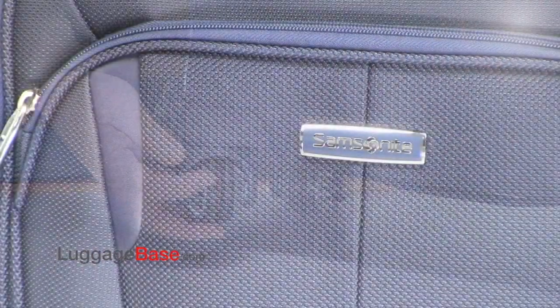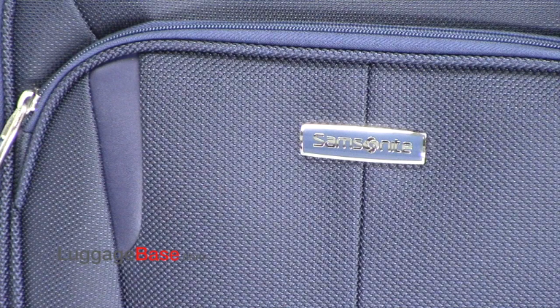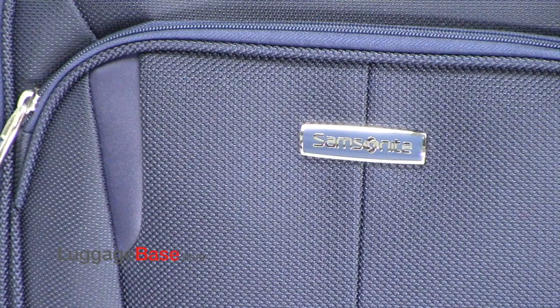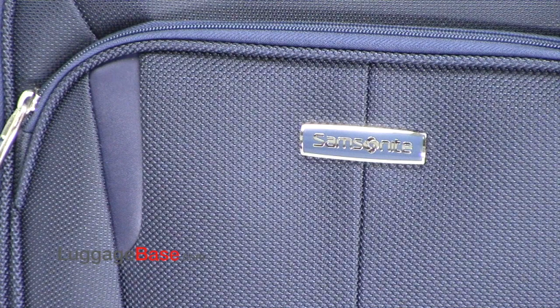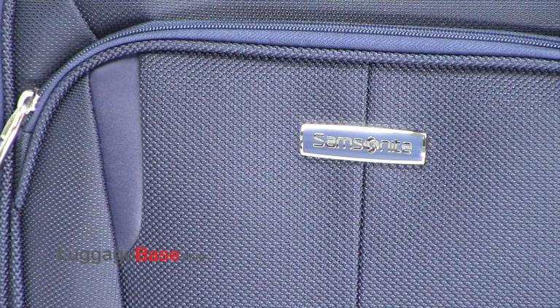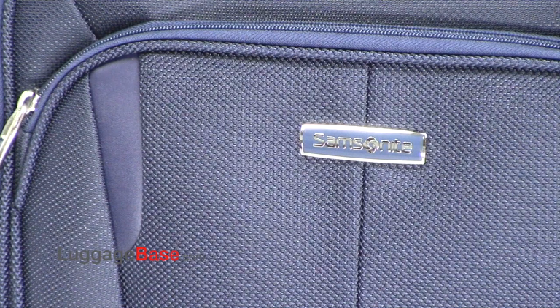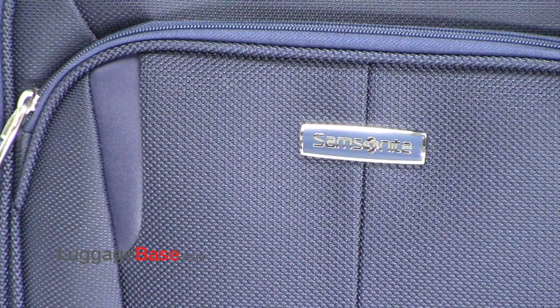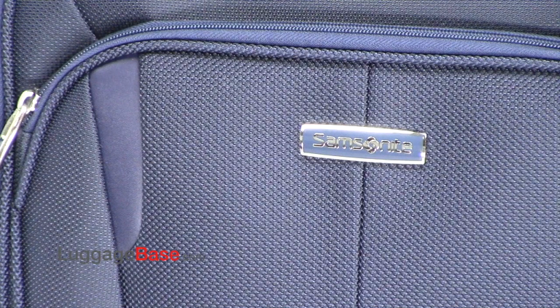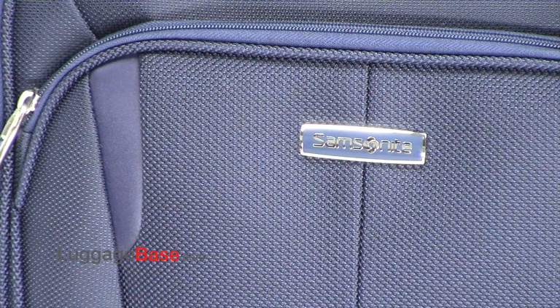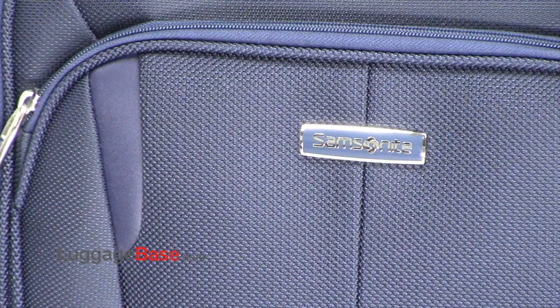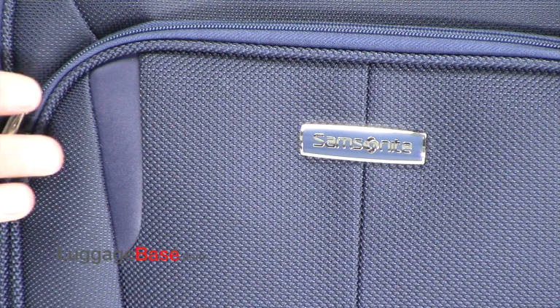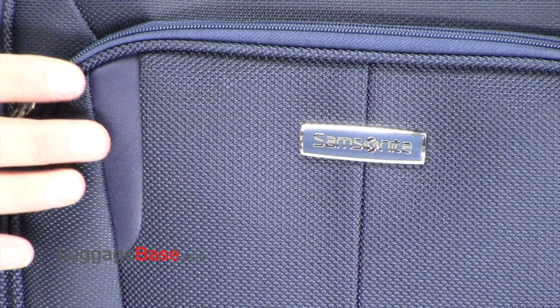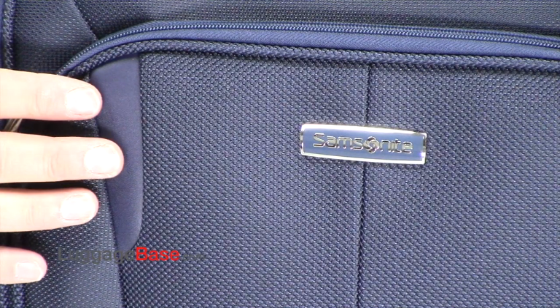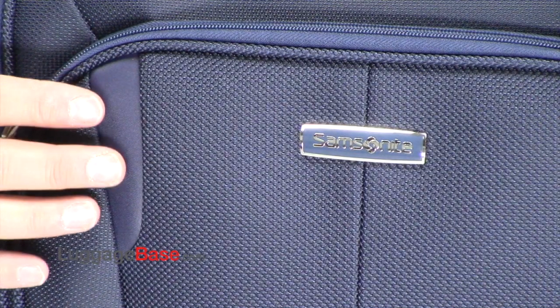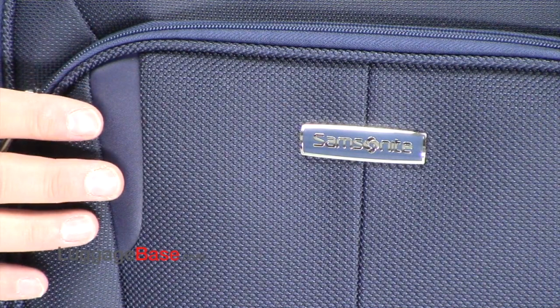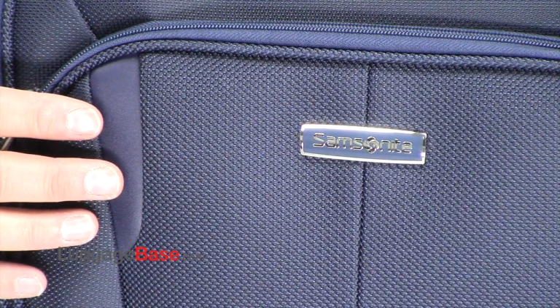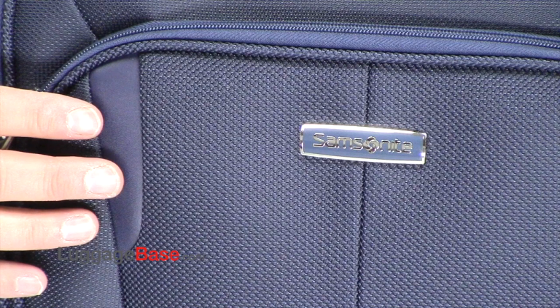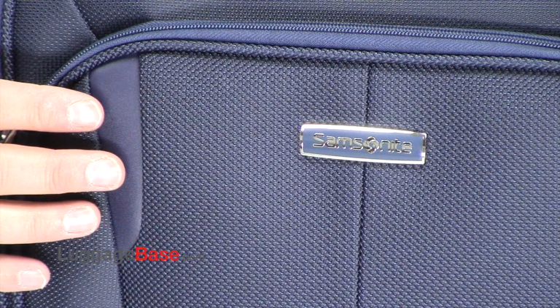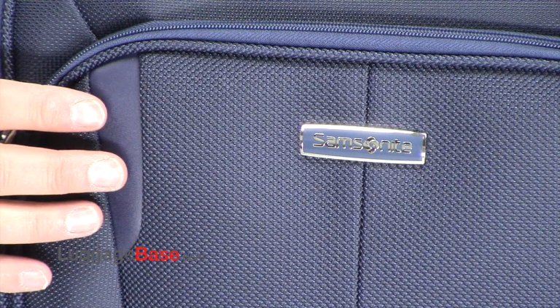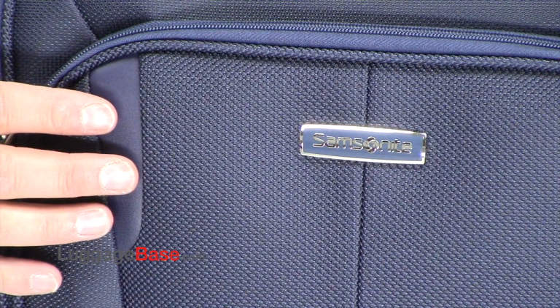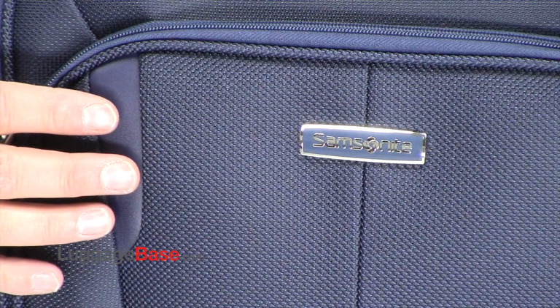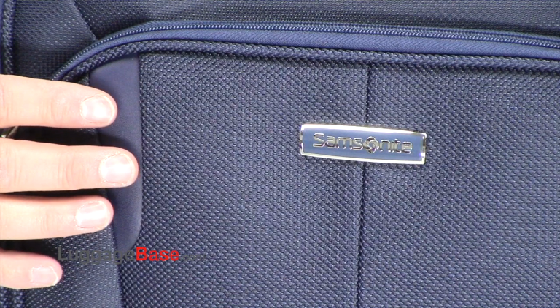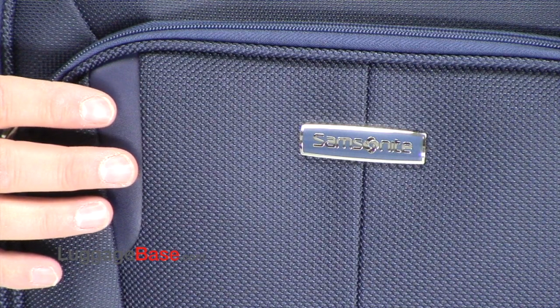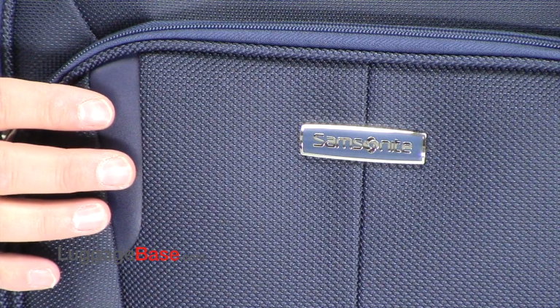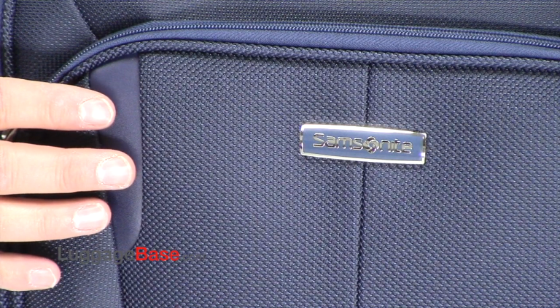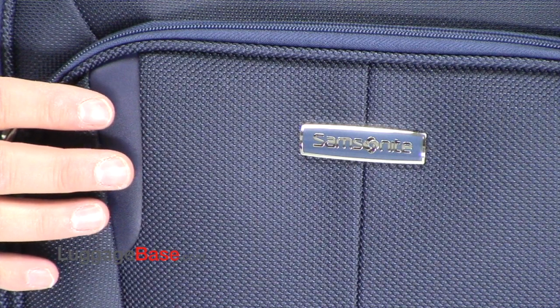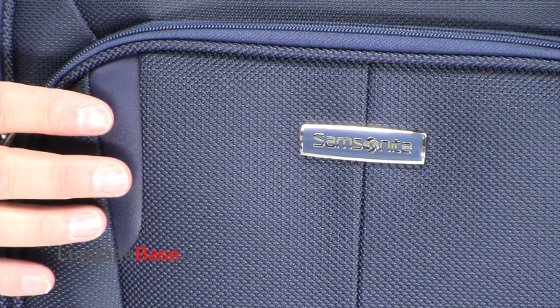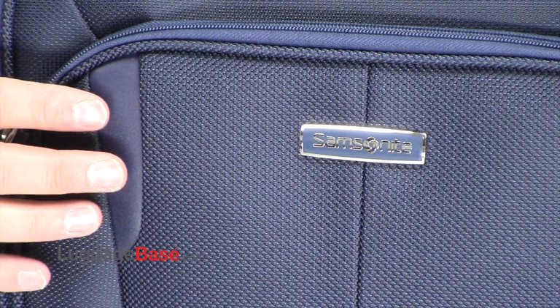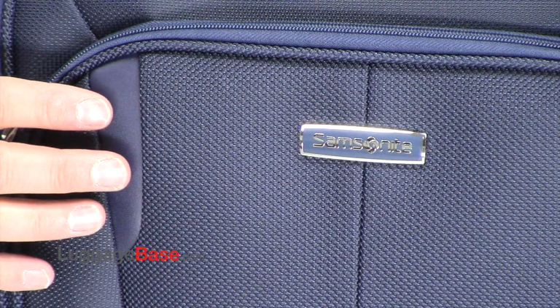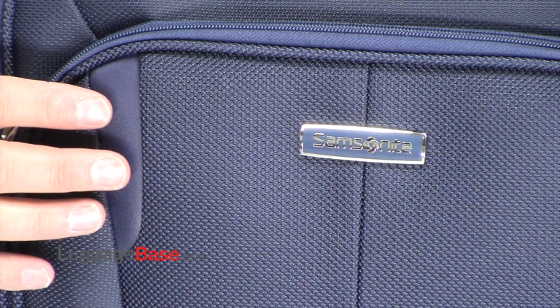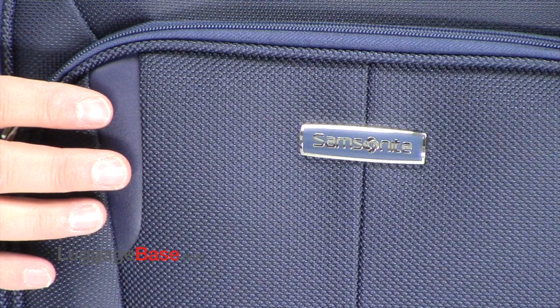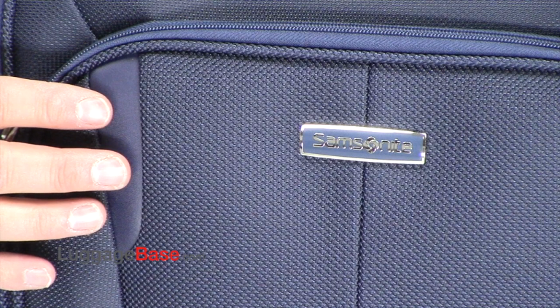The all-new Samsonite Silhouette Sphere 2 uses SamGuard Protection, which is a rugged tri-core nylon fabric featuring a water-resistant coating and is resistant to abrasion.